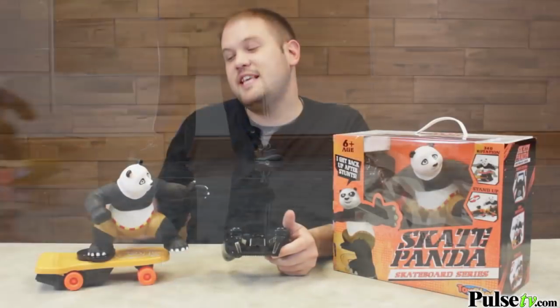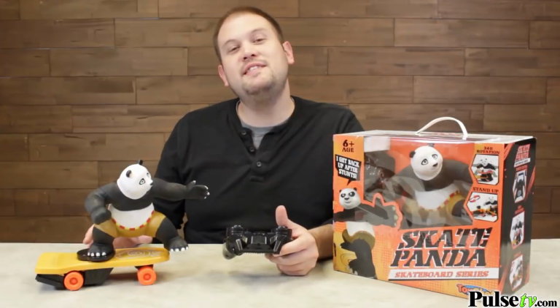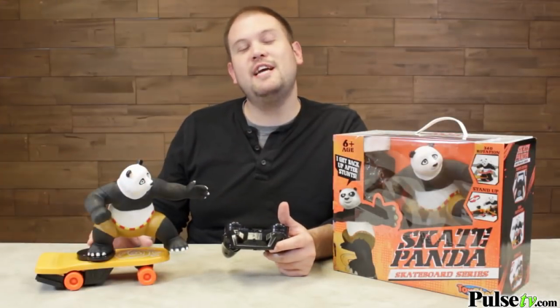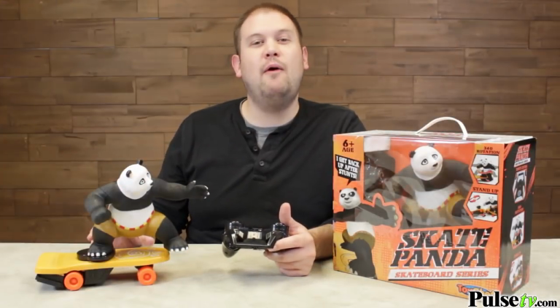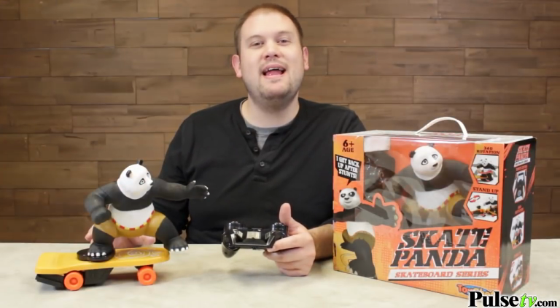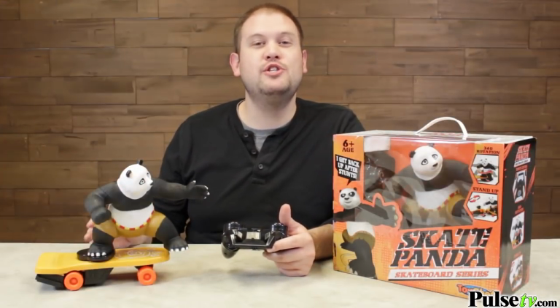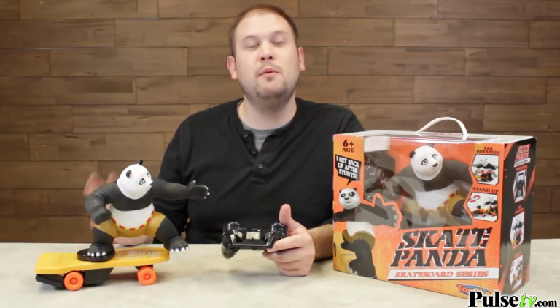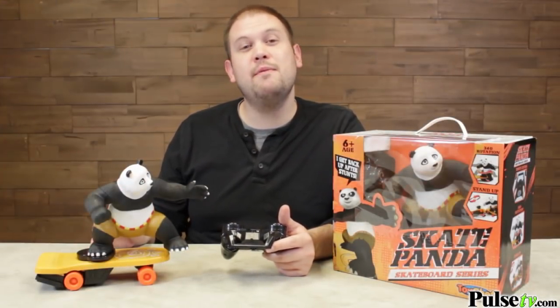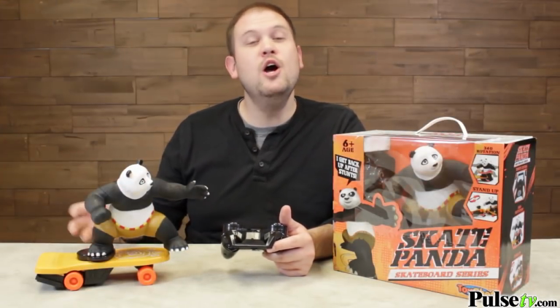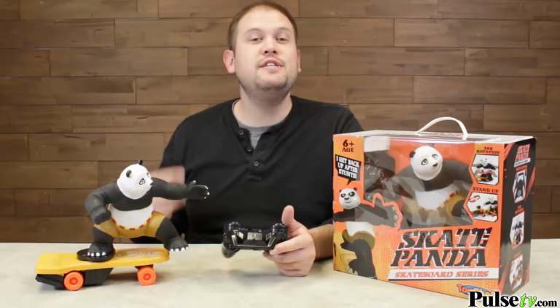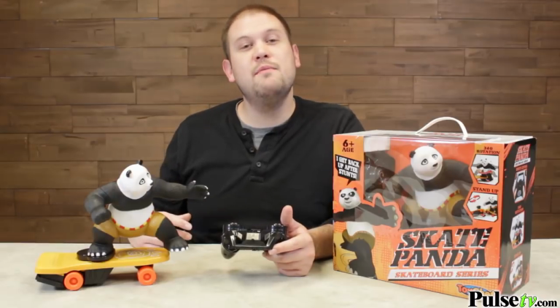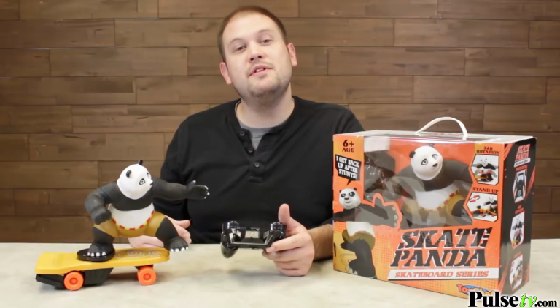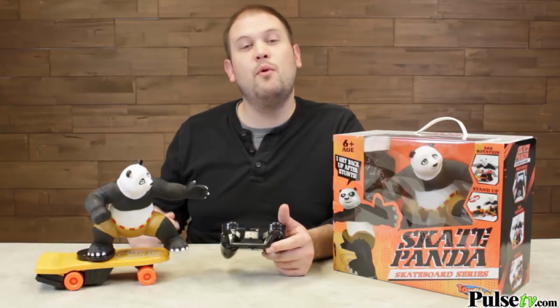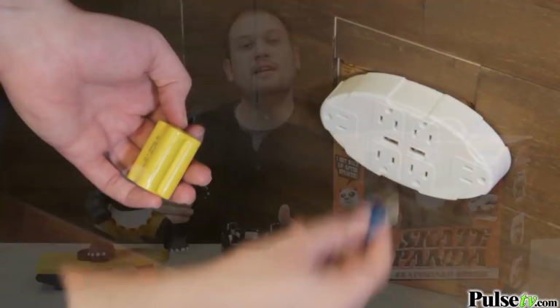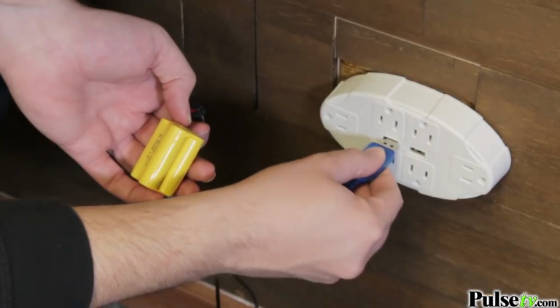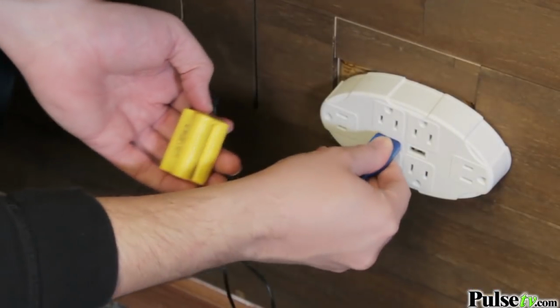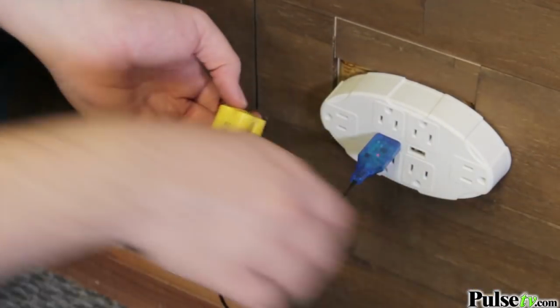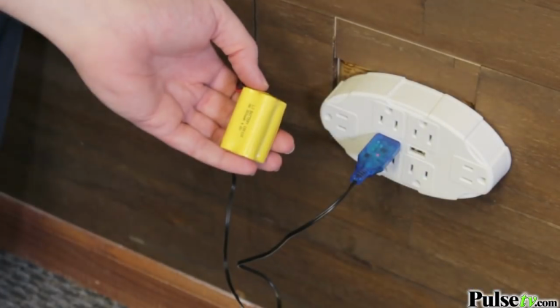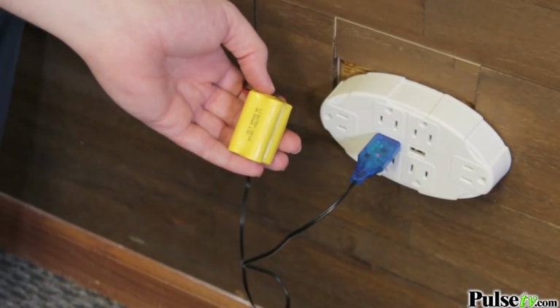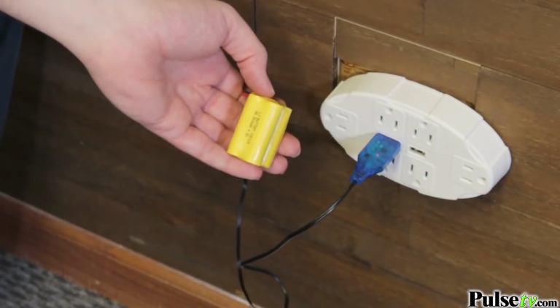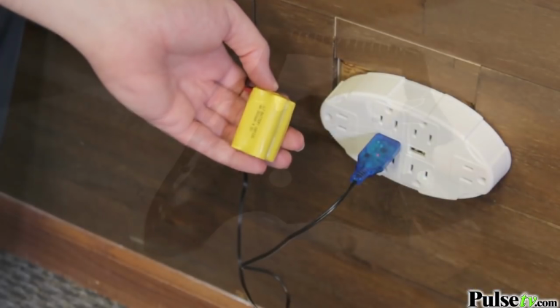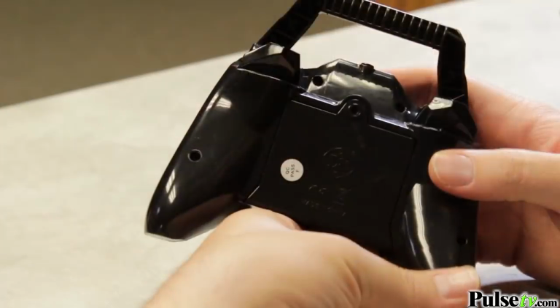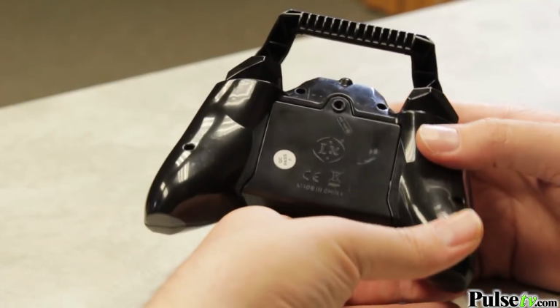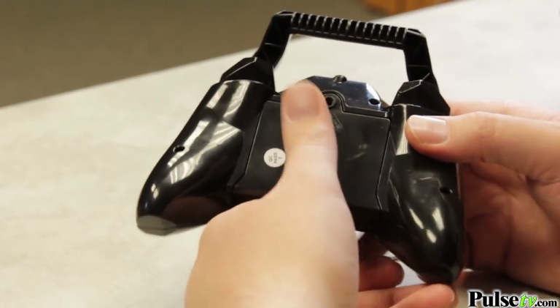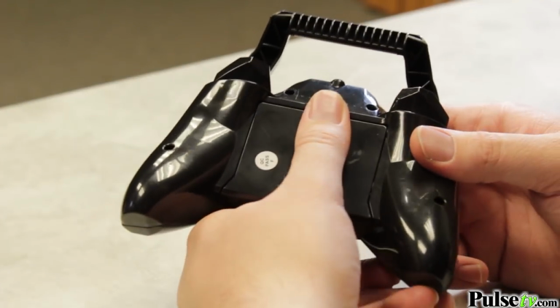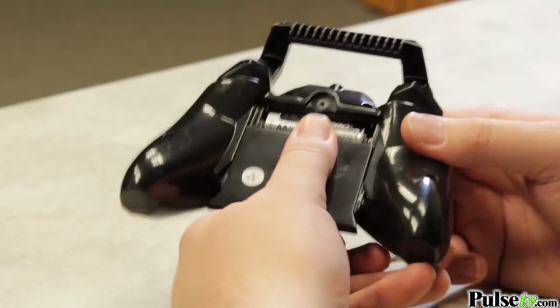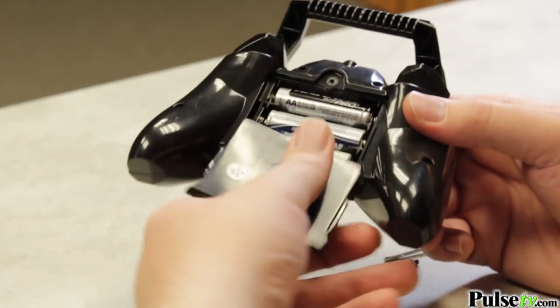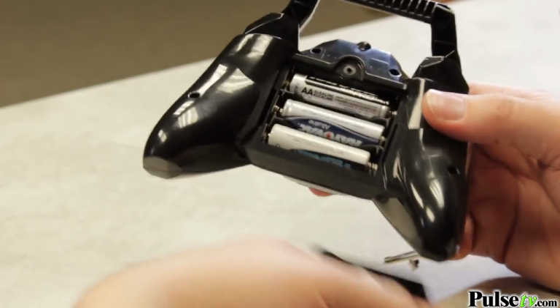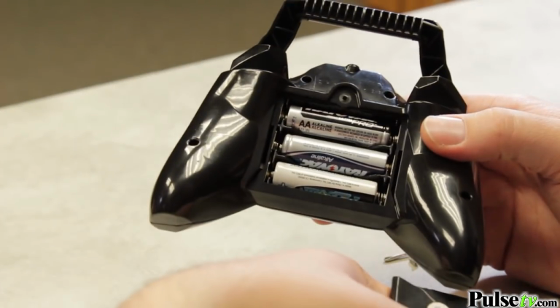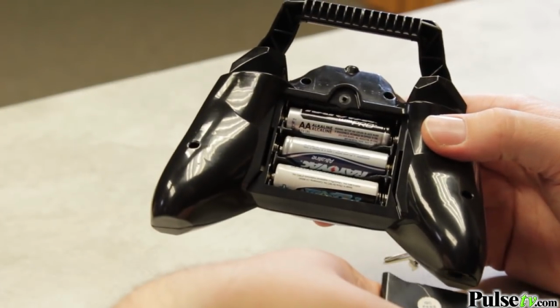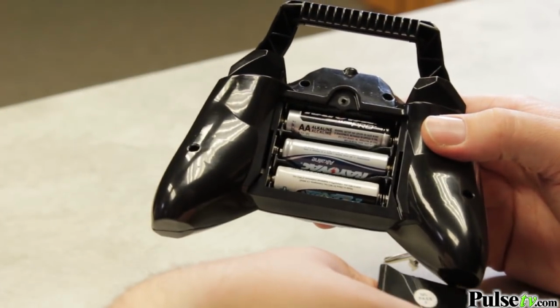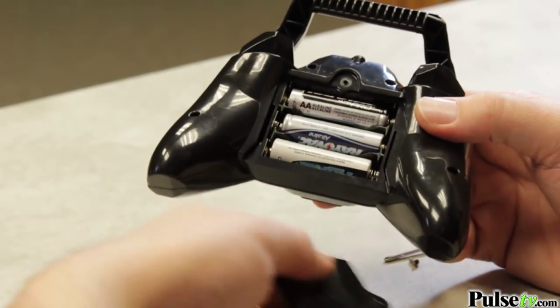The skateboard itself is powered by a rechargeable battery pack, which you can take out of the bottom of the skateboard and plug into the wall using the included USB cord. The remote is powered by three AA batteries, which do not come included.